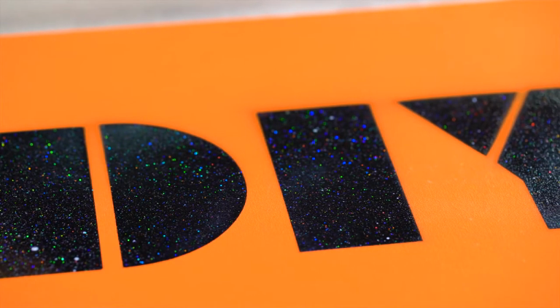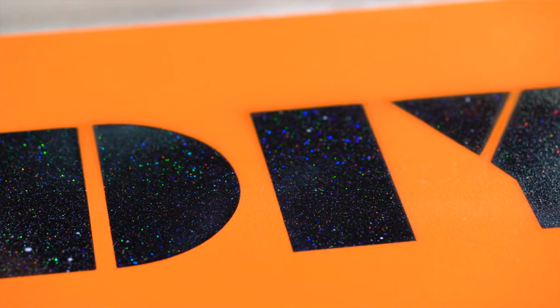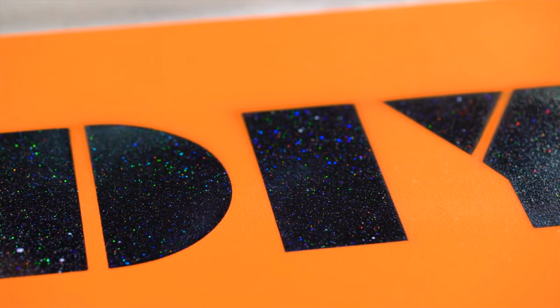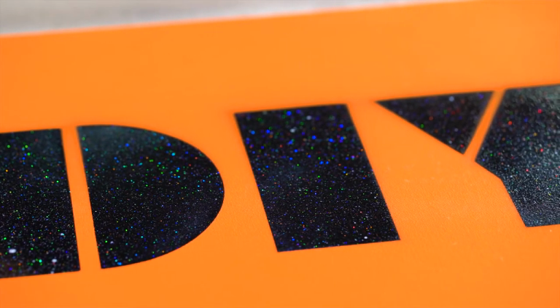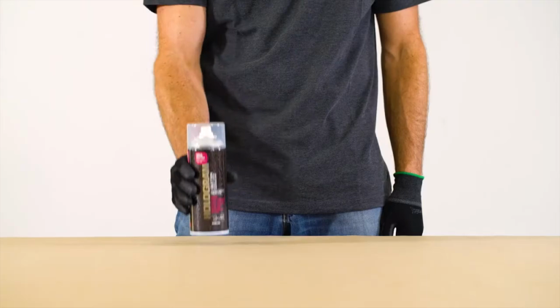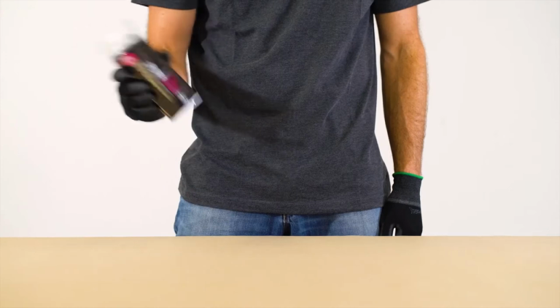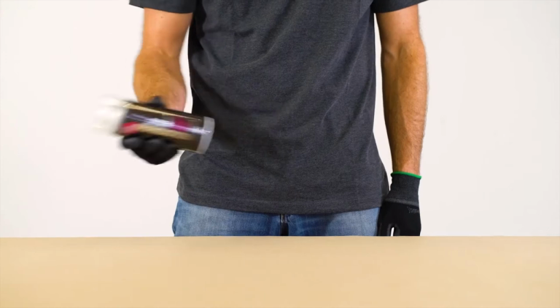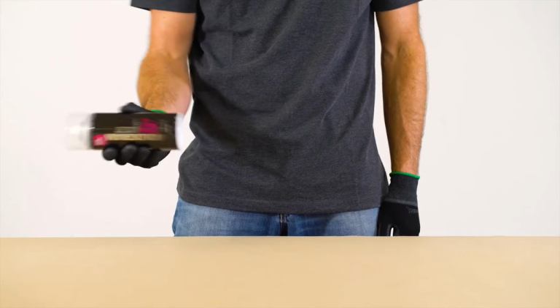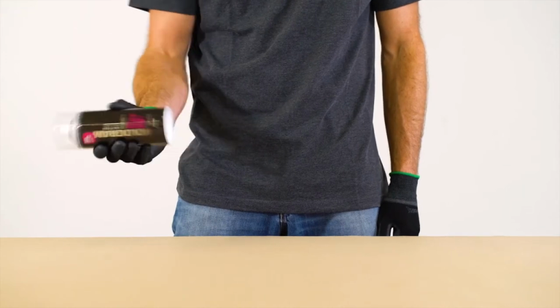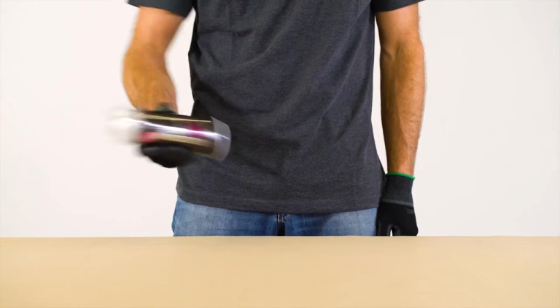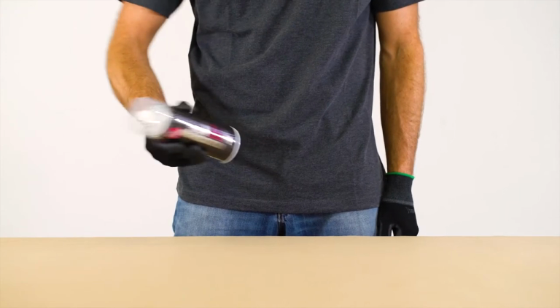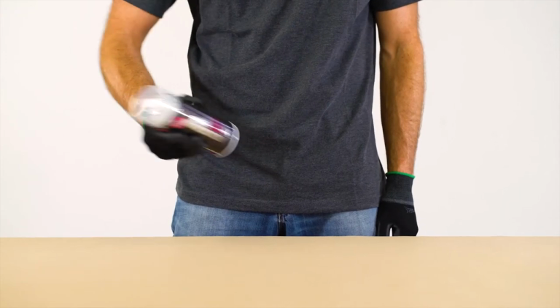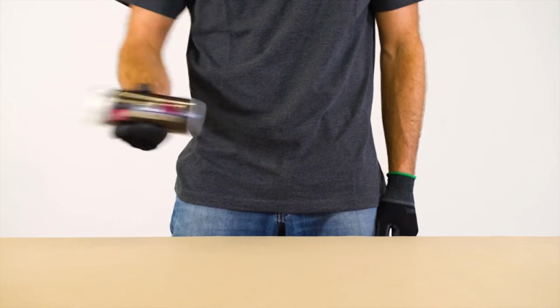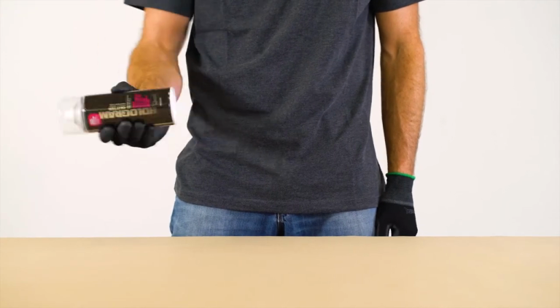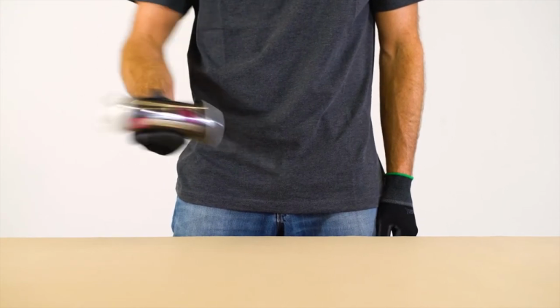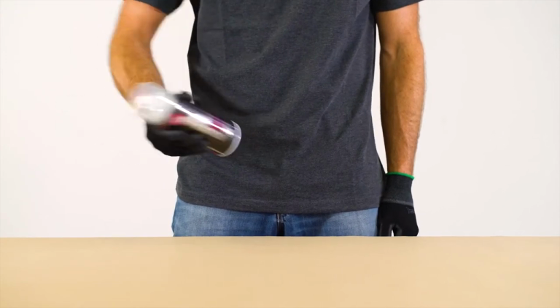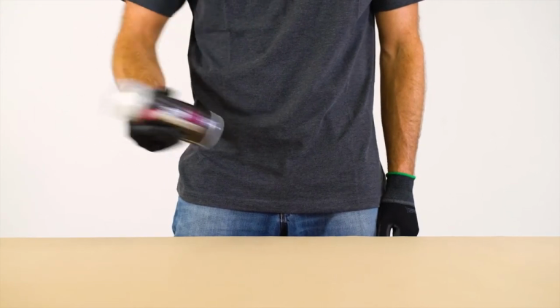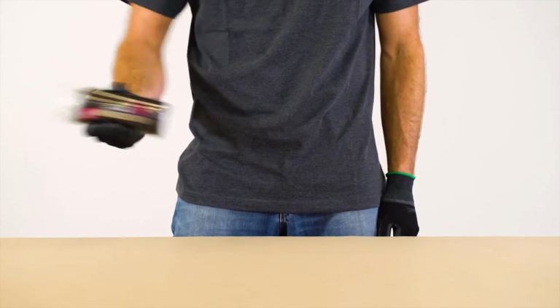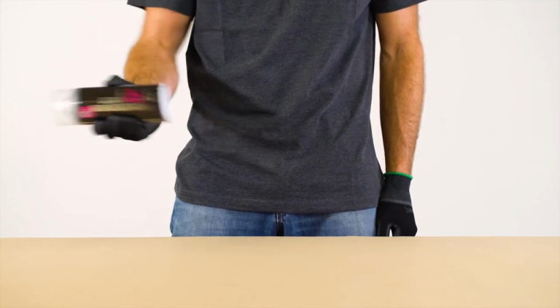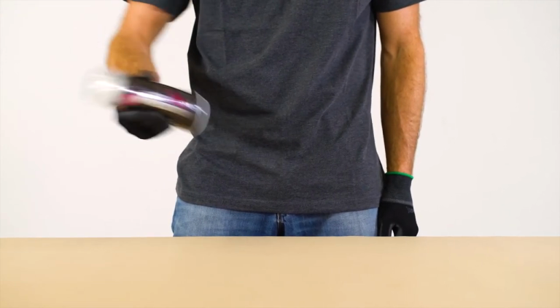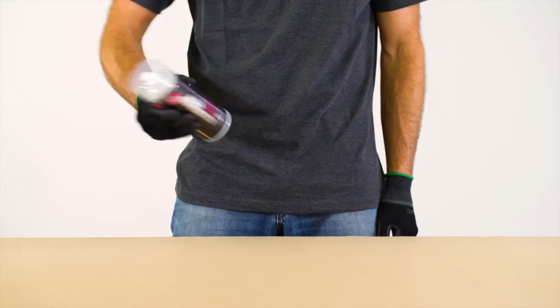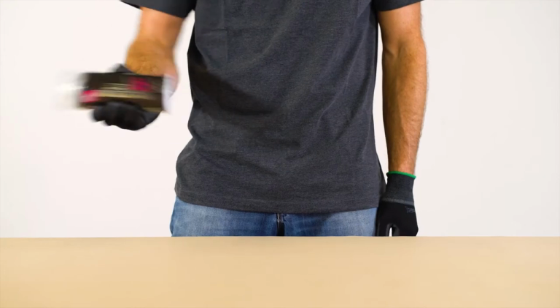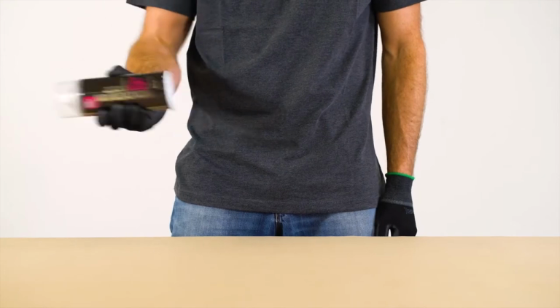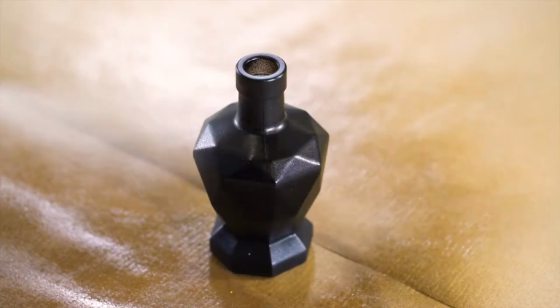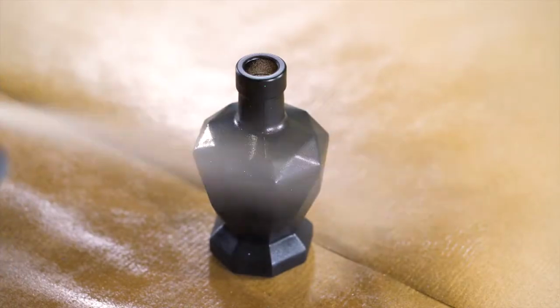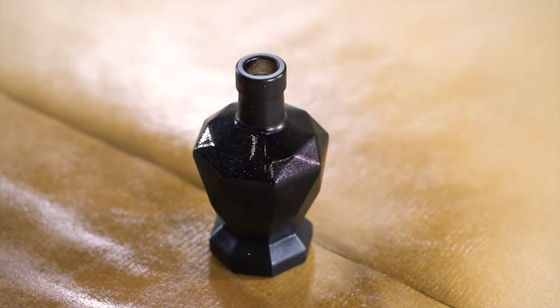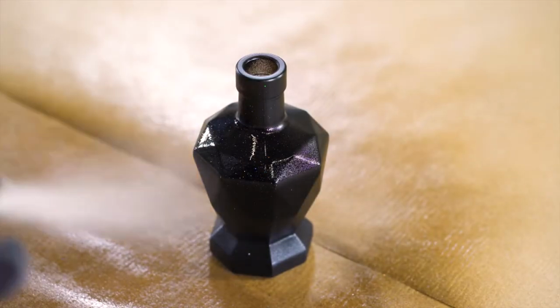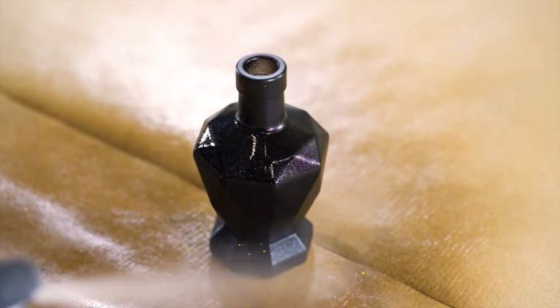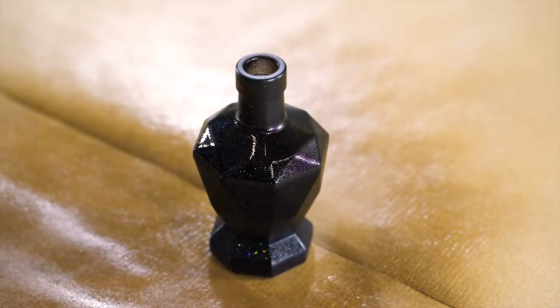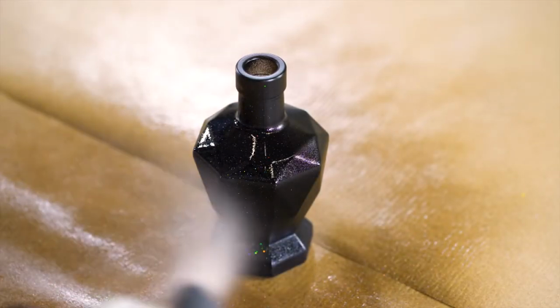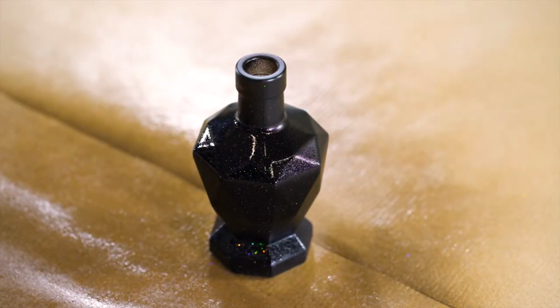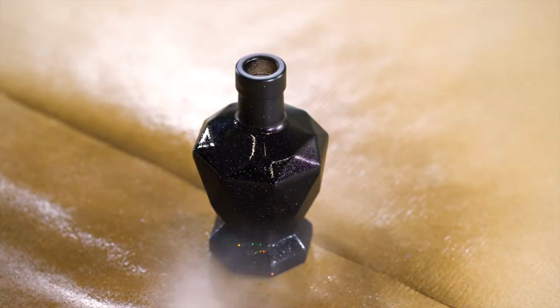Shake can well for 3 minutes and reshake for at least 10 seconds after every pause in application. Apply the Hologram Effect in thin and even coats.